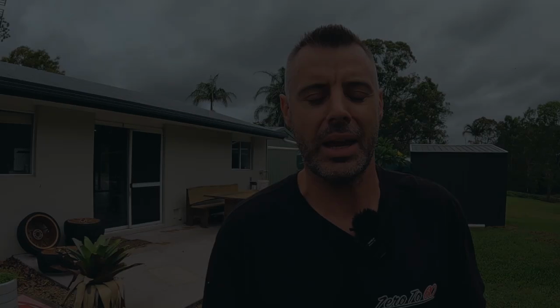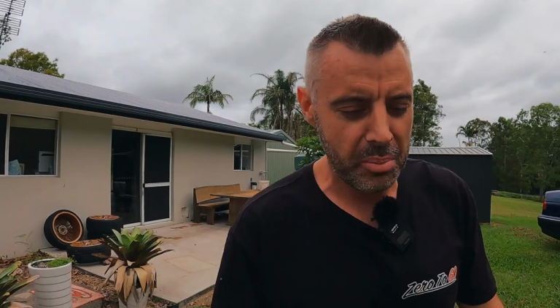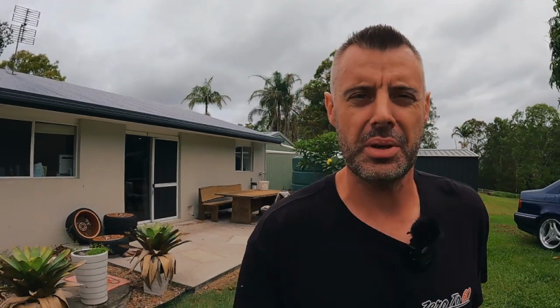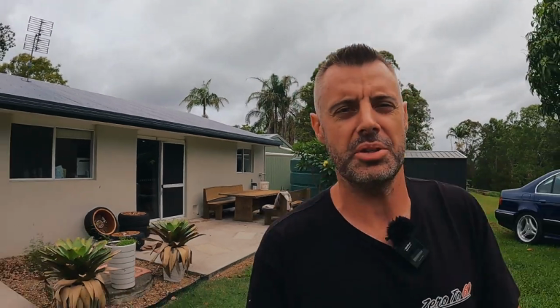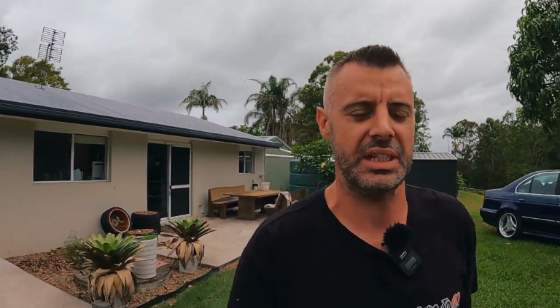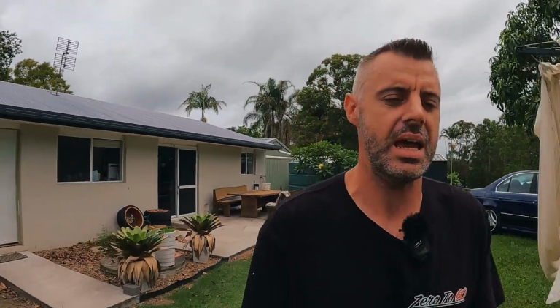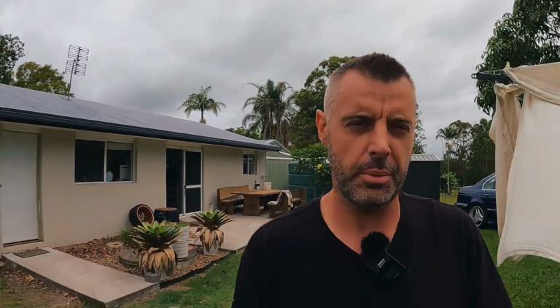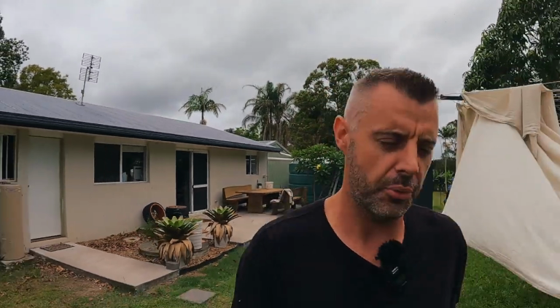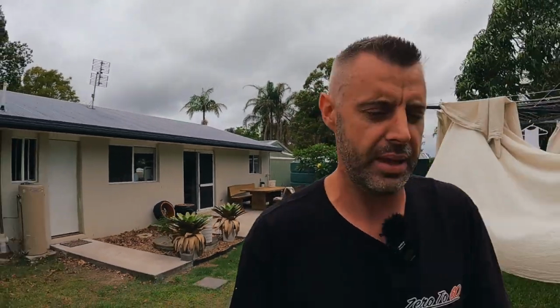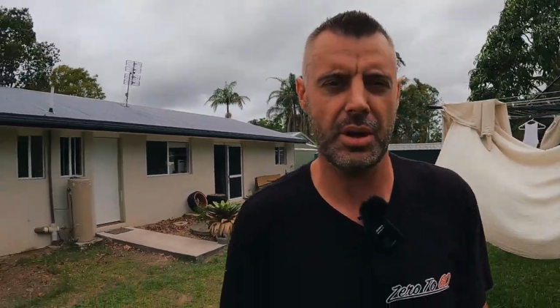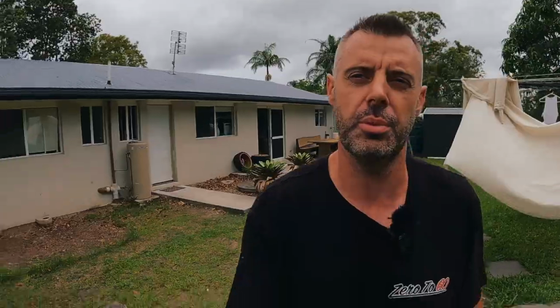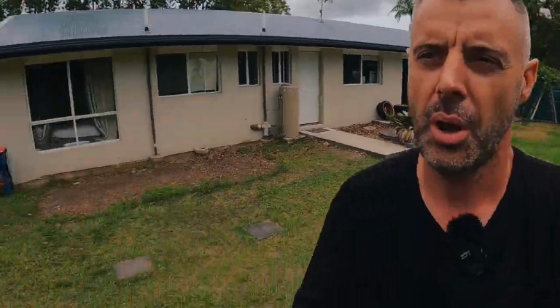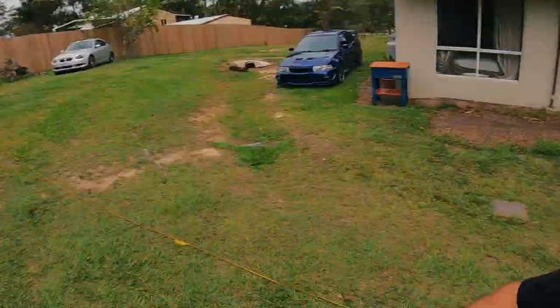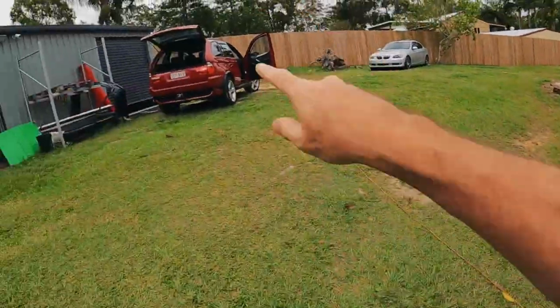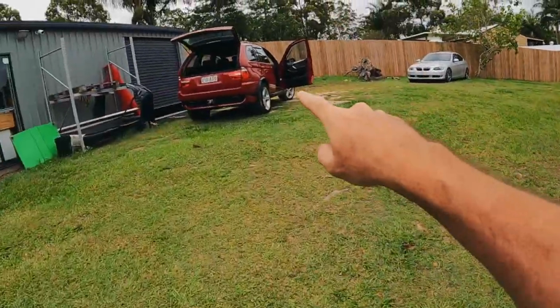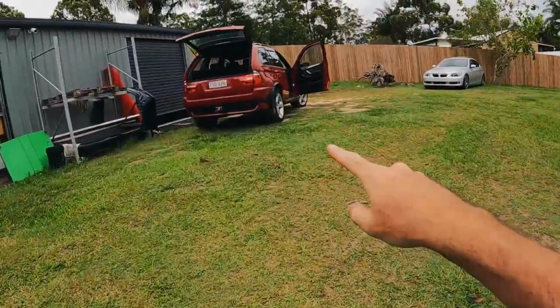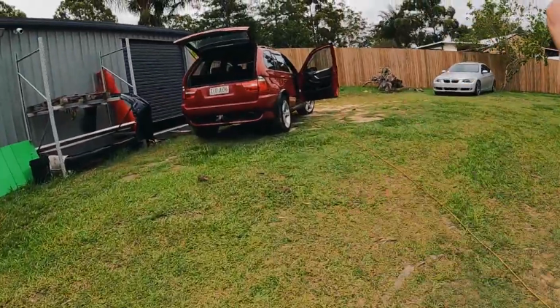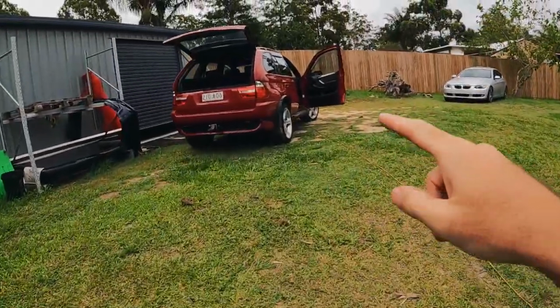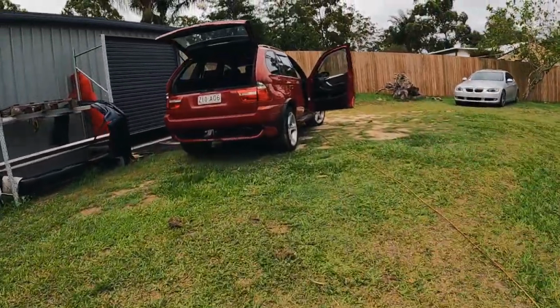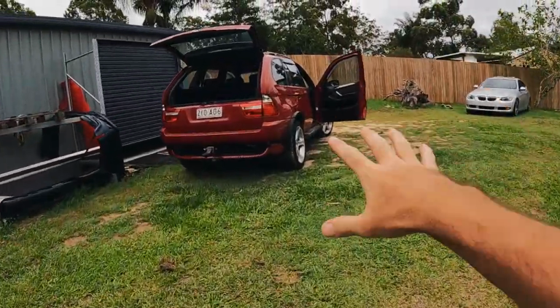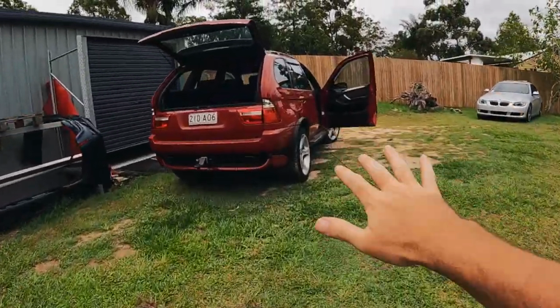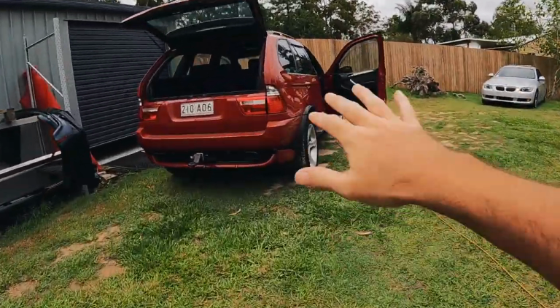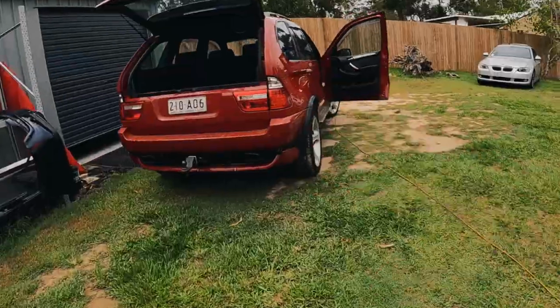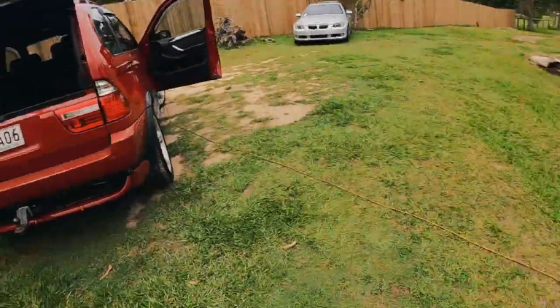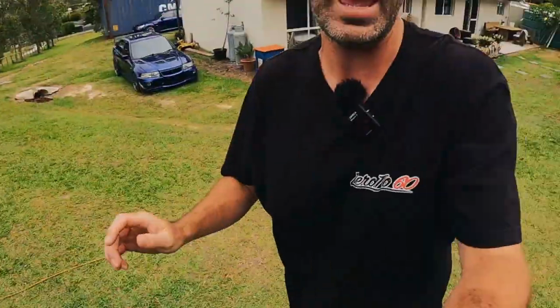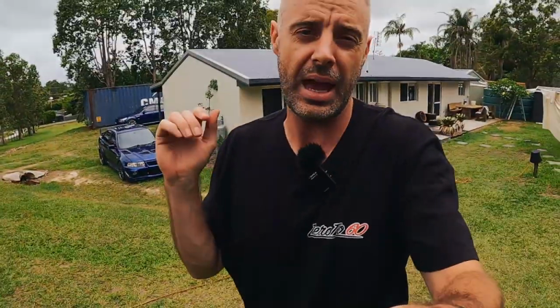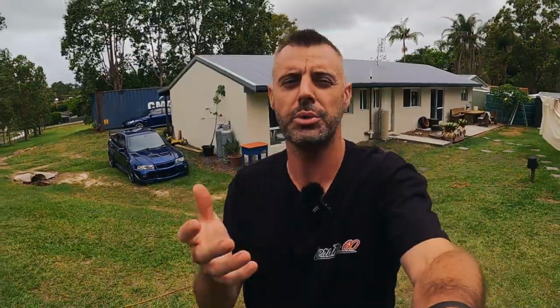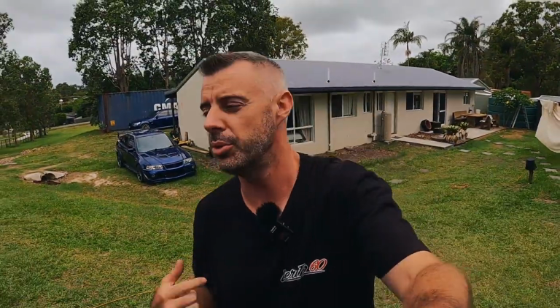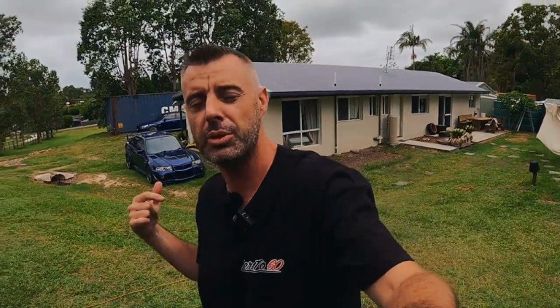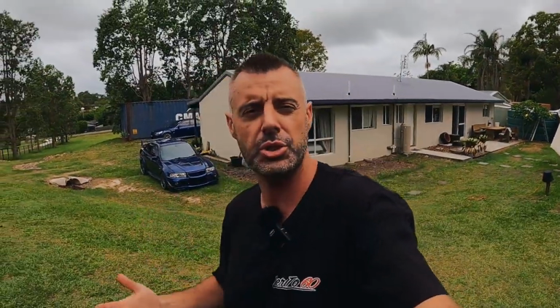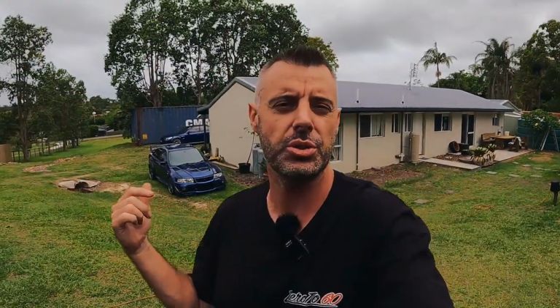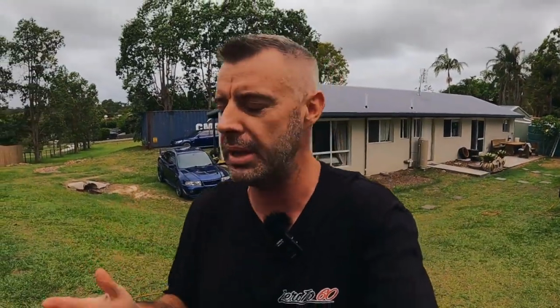Hey guys, welcome back to another episode of Zero to 60. I'm filming myself walking out of the house. I'm in a good mood. We are getting somewhere with a flickering on the LED tail light. So that video went up about 18 hours ago and as normal, you guys have been awesome with quite a few suggestions on what it could be.